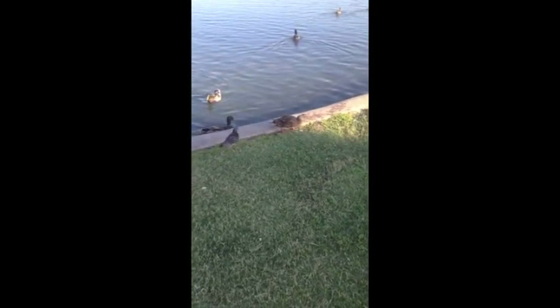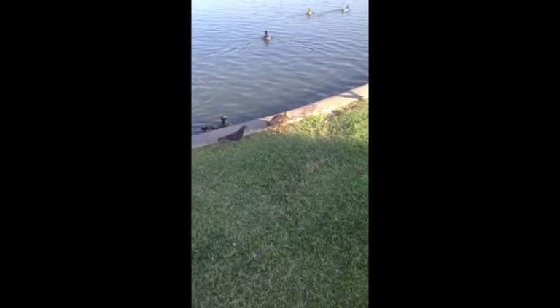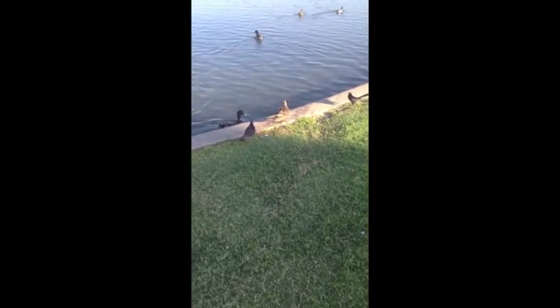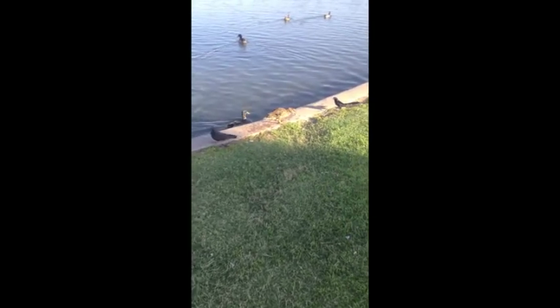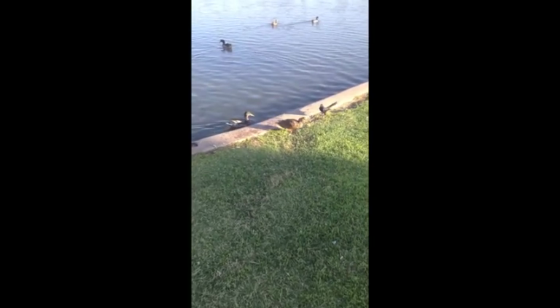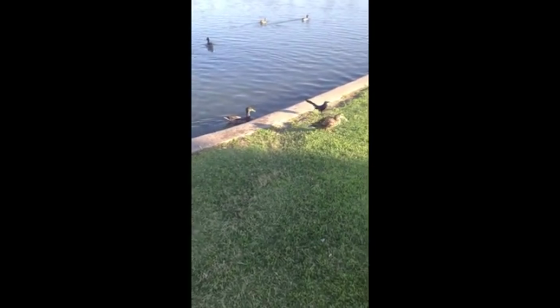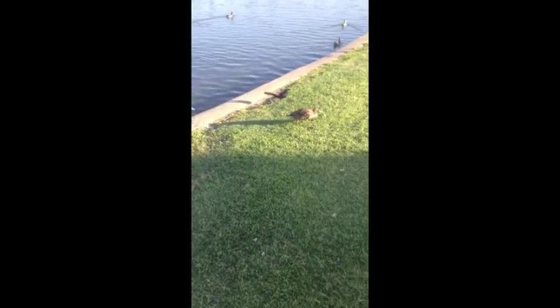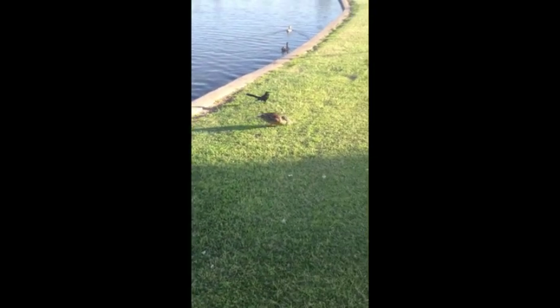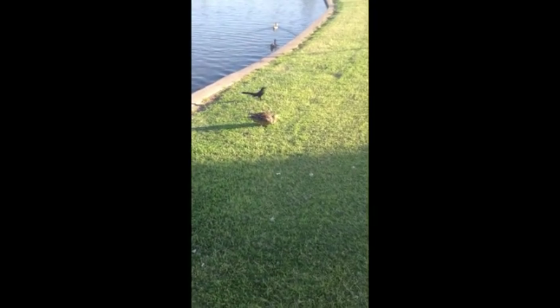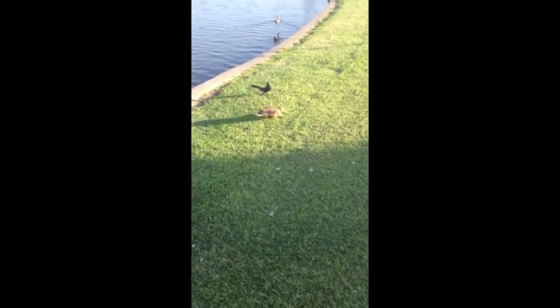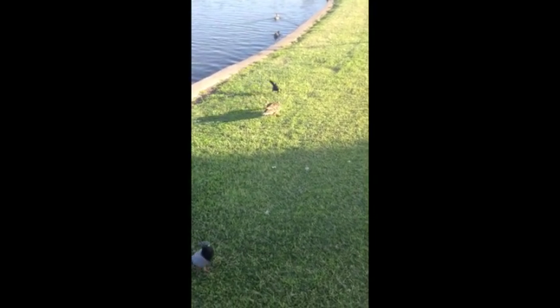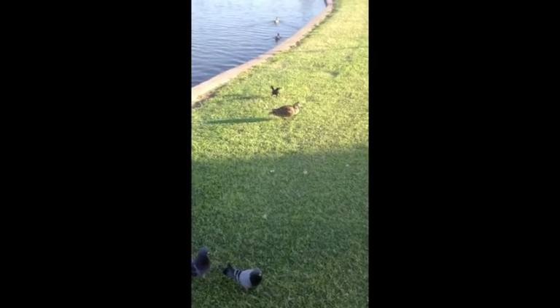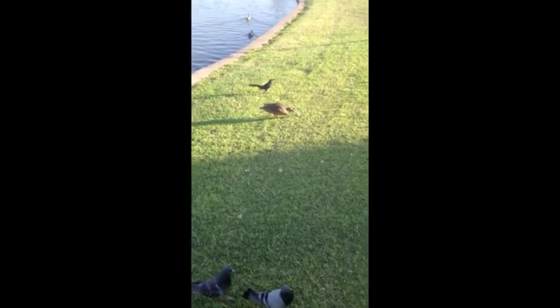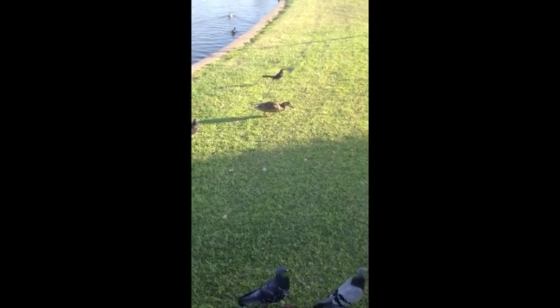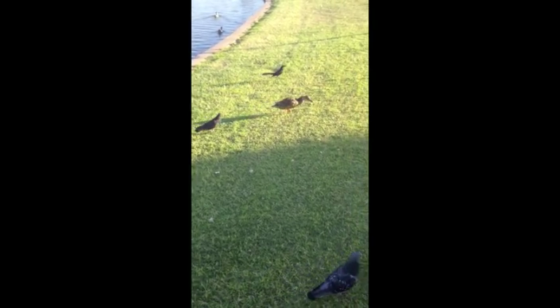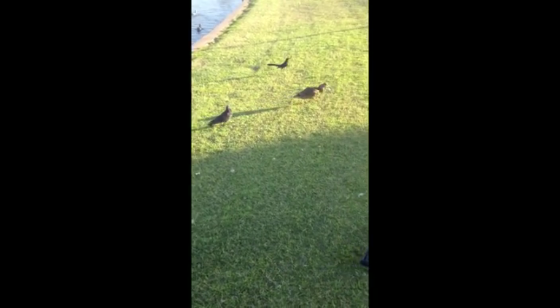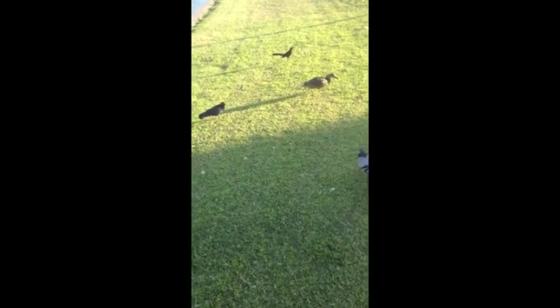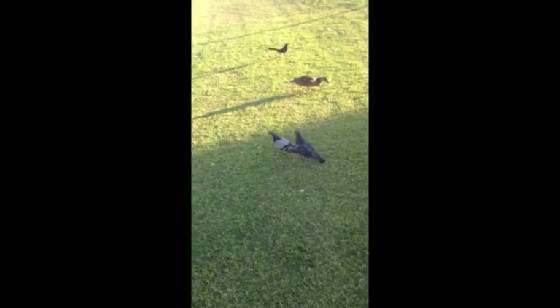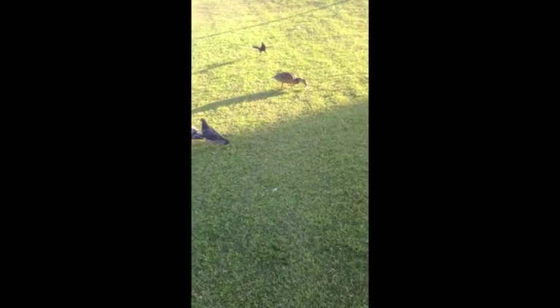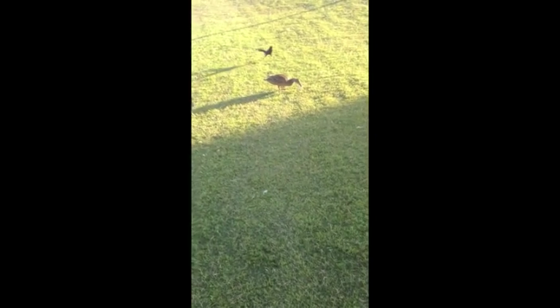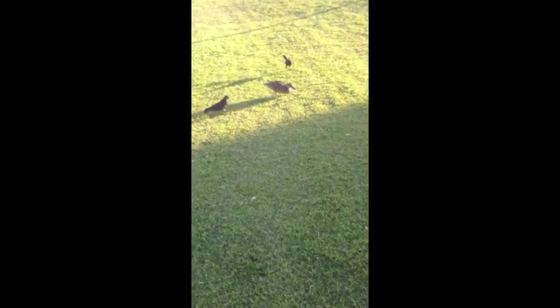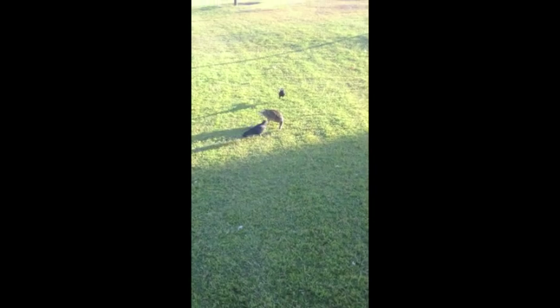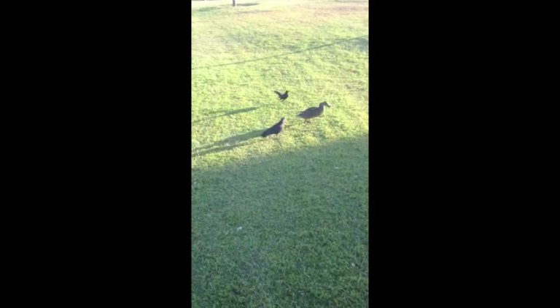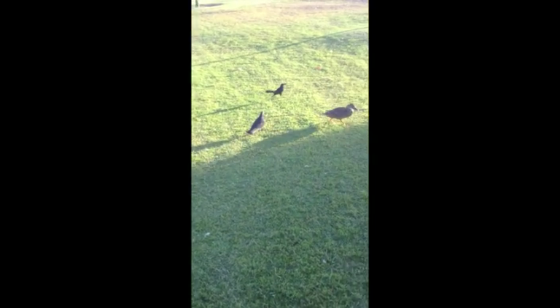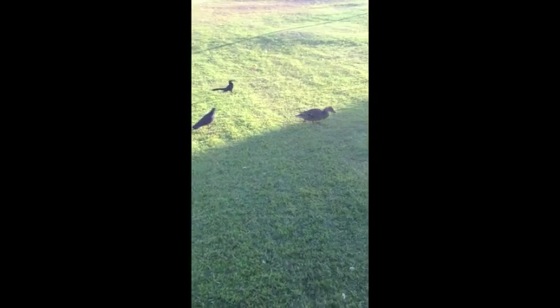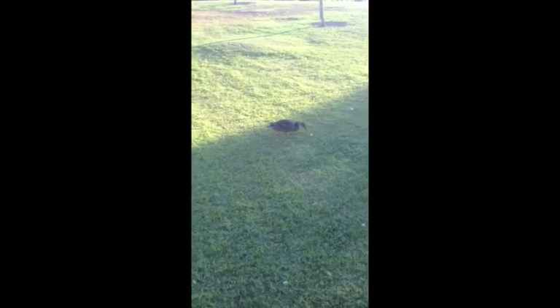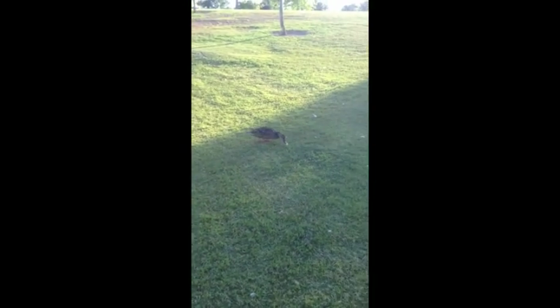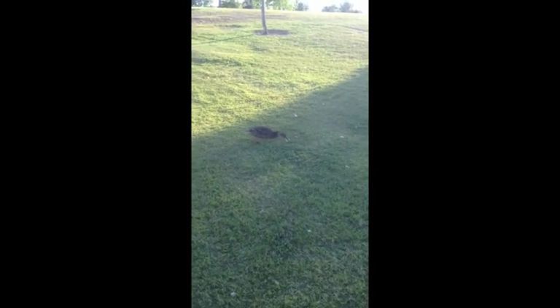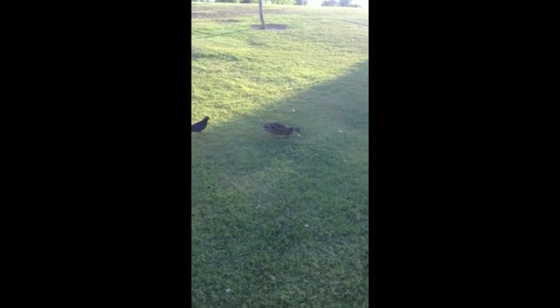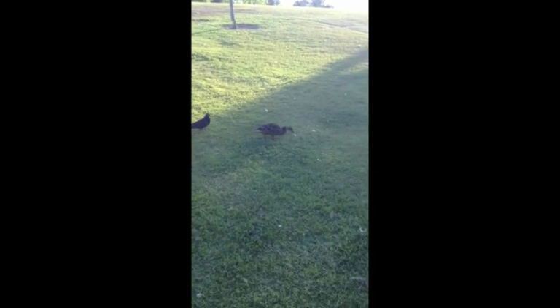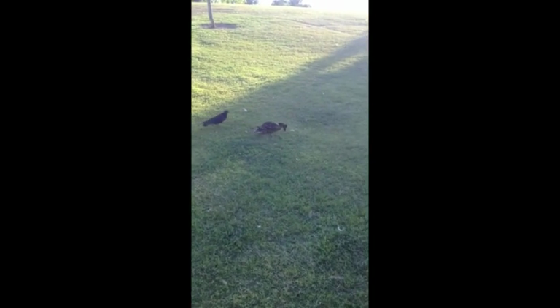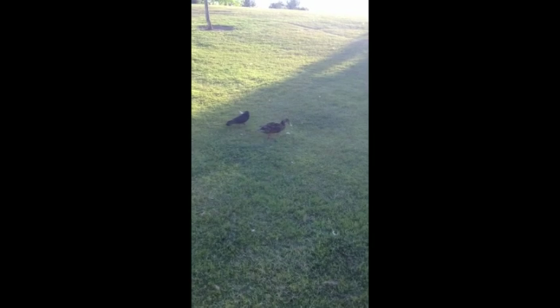The behavior seen here by this duck is retreating. As you can see, there are other animals surrounding the duck and trying to take away its food. To keep this from happening, the duck is in a crouched position and runs away from the threat while continuously trying to eat its food.